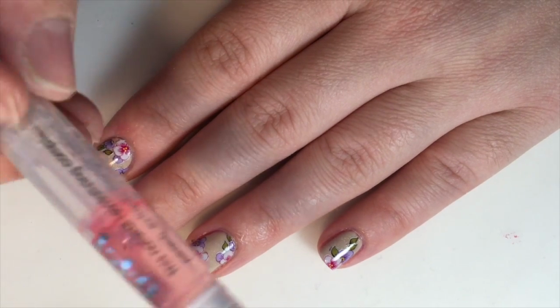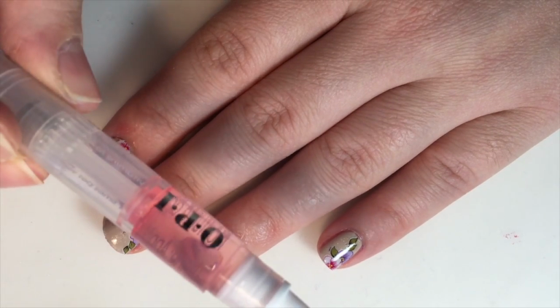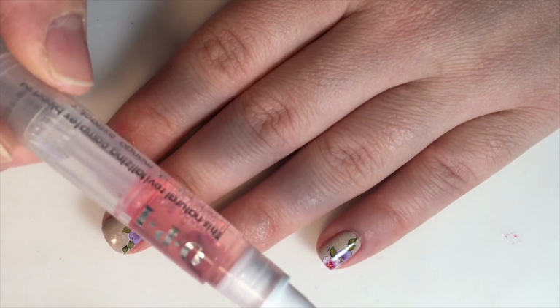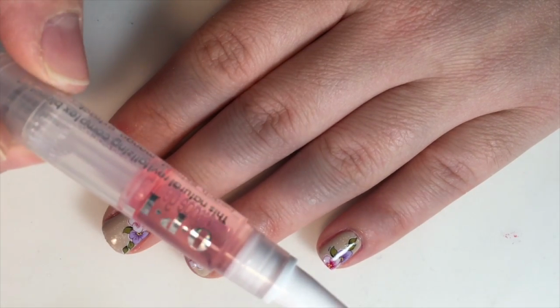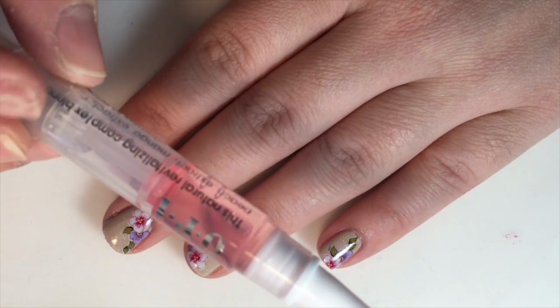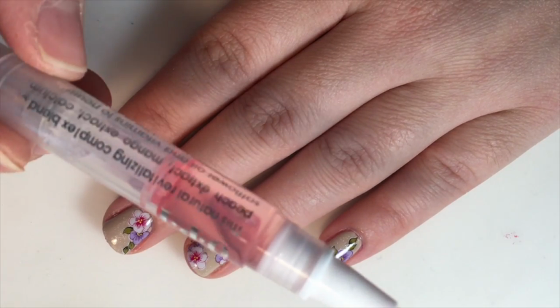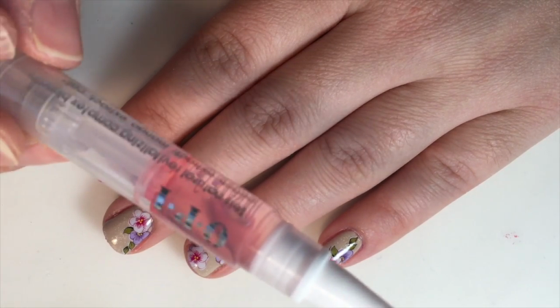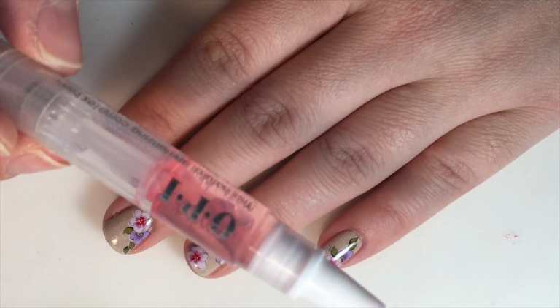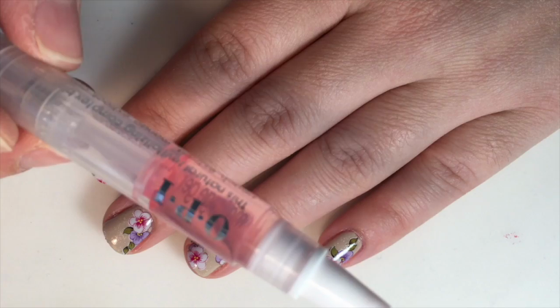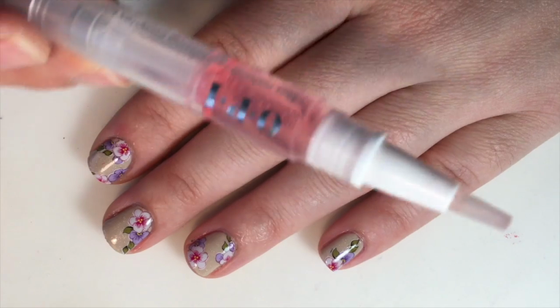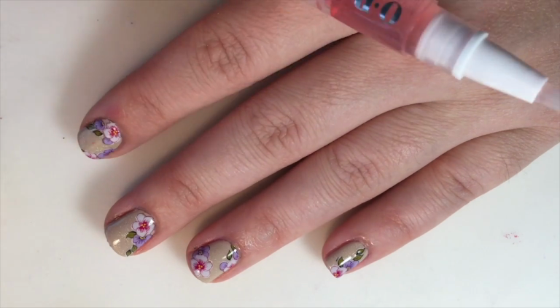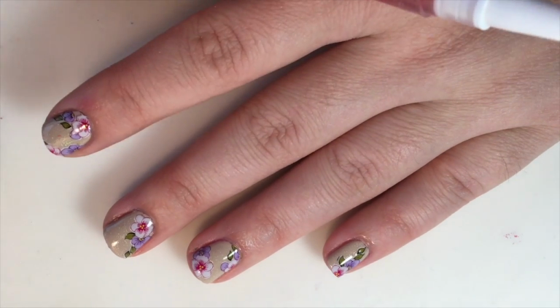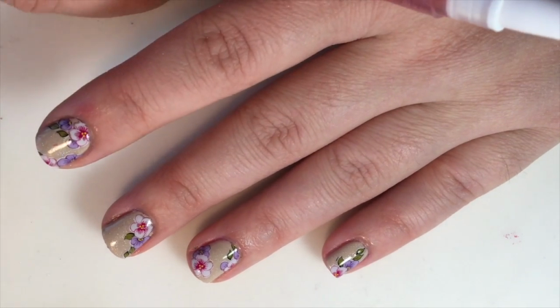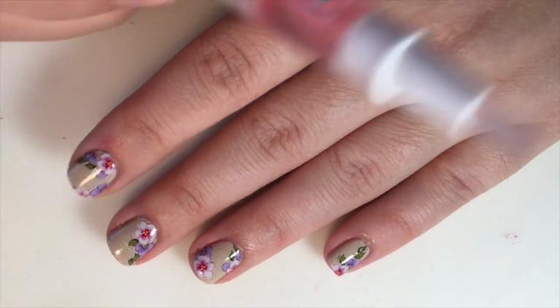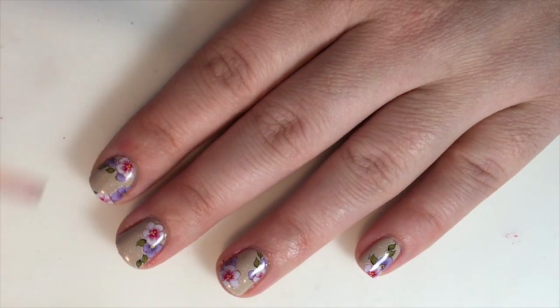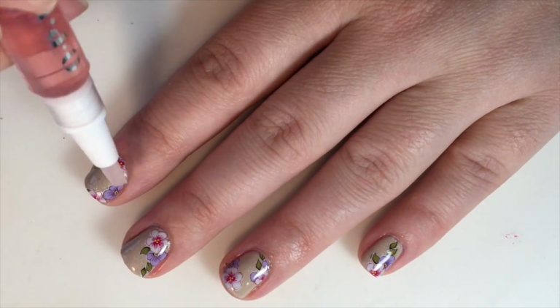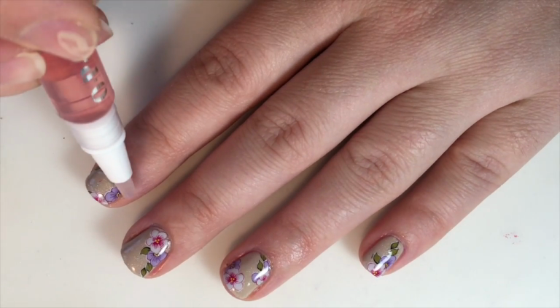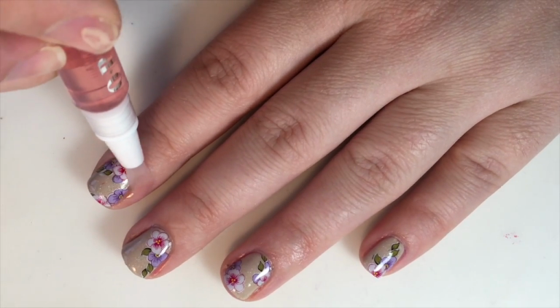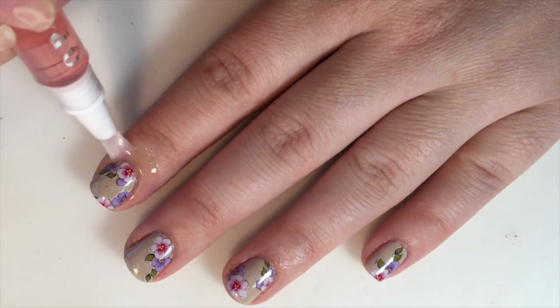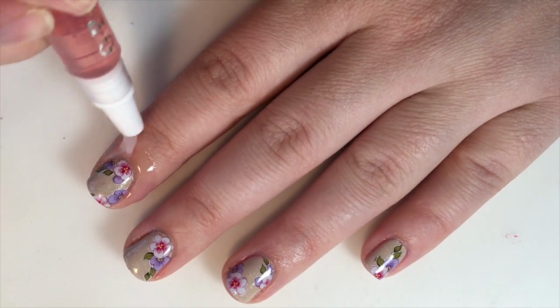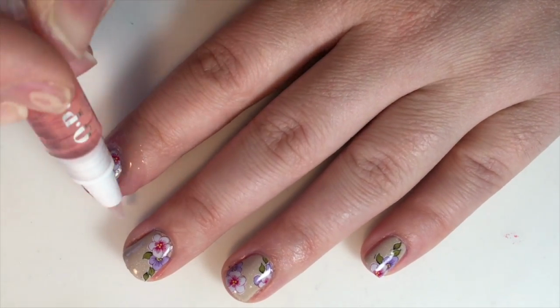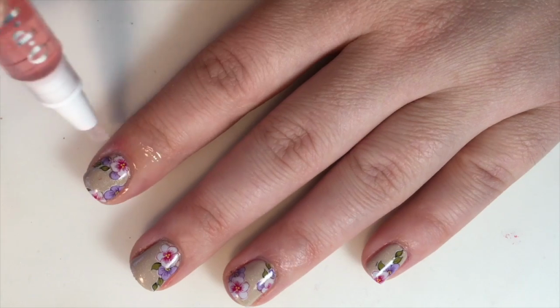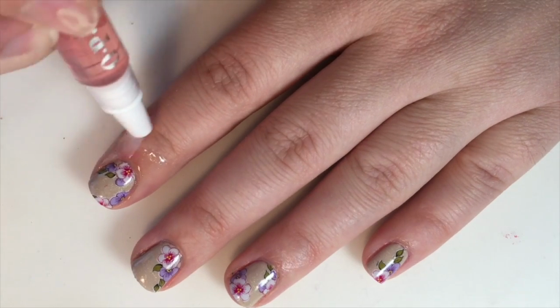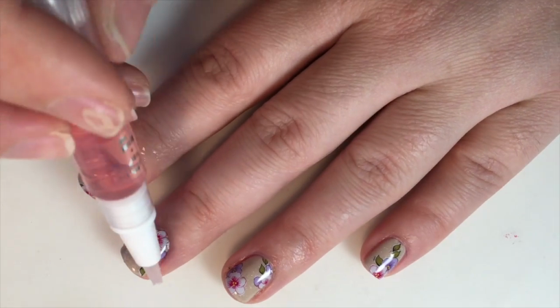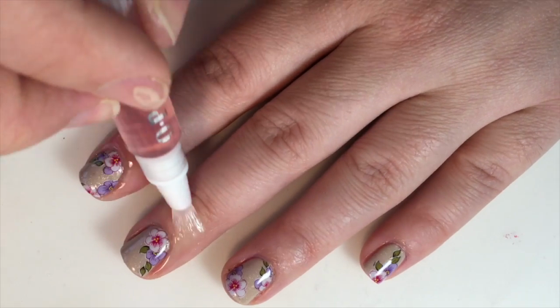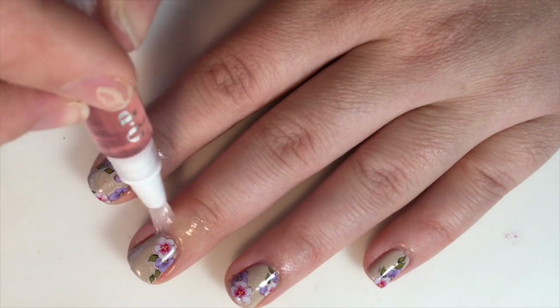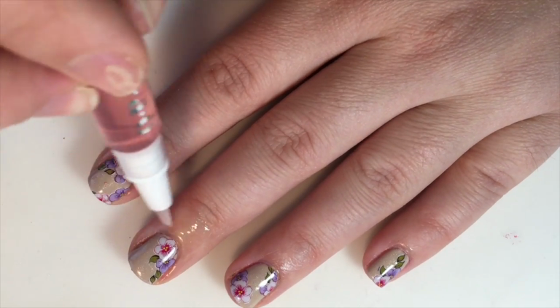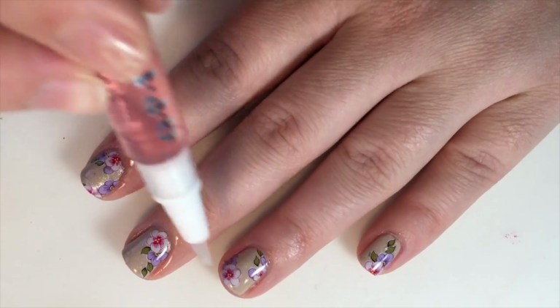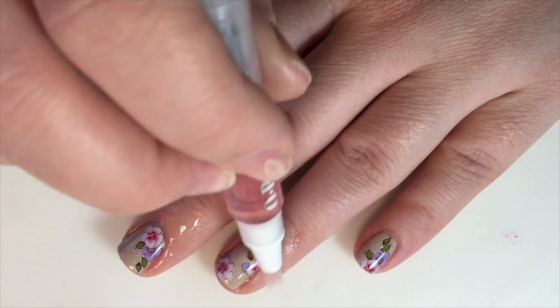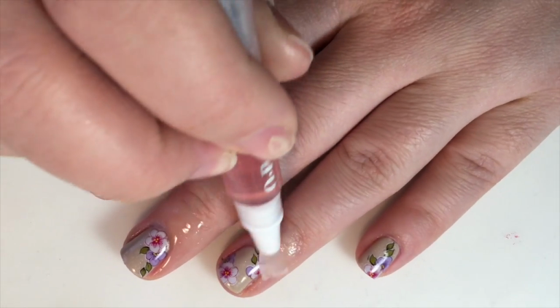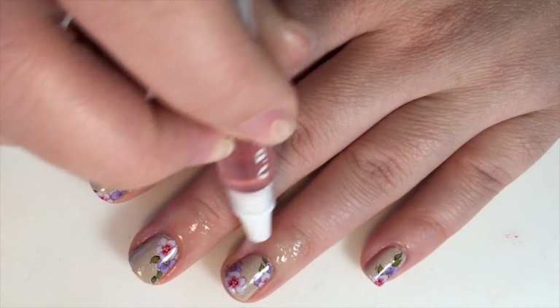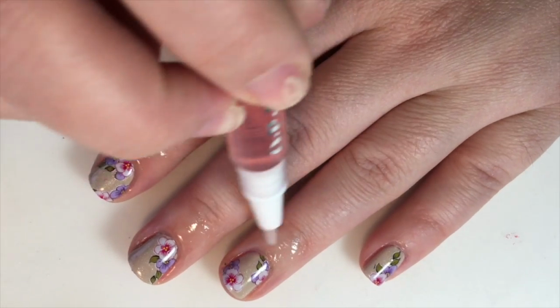I take an oil pen — these are OPIs. I actually found them on Amazon for super cheap. But I just take it and I lather up around the cuticles just like so.